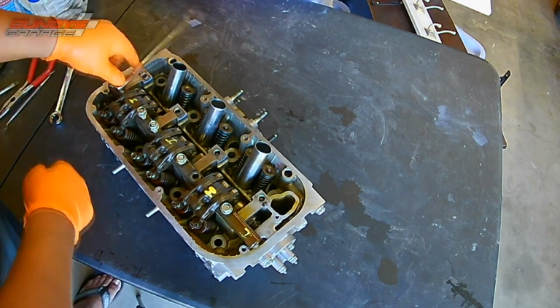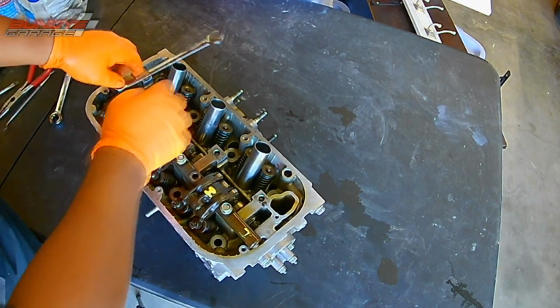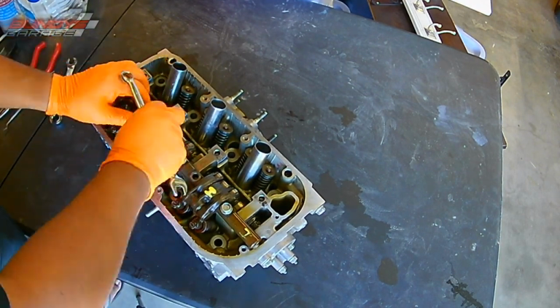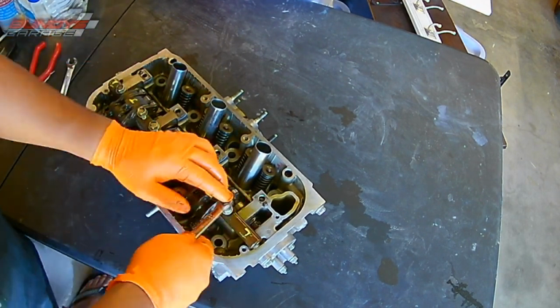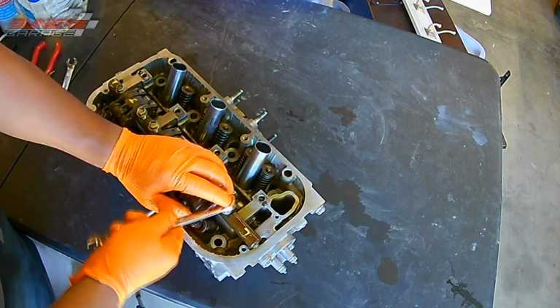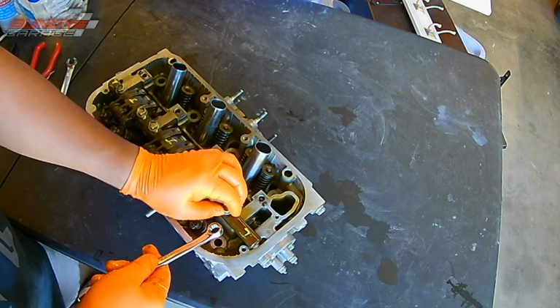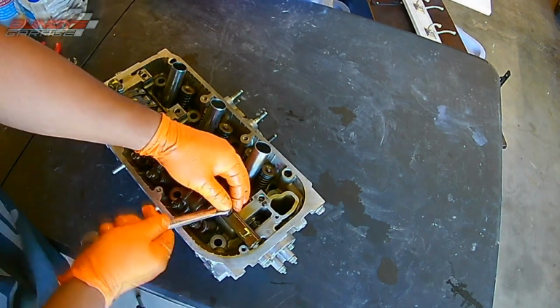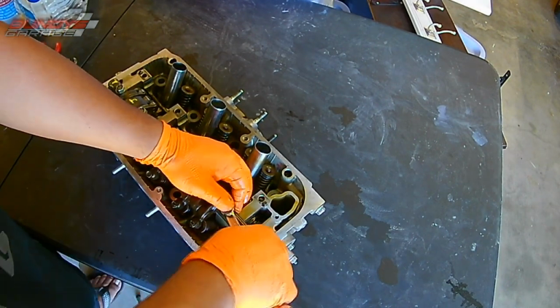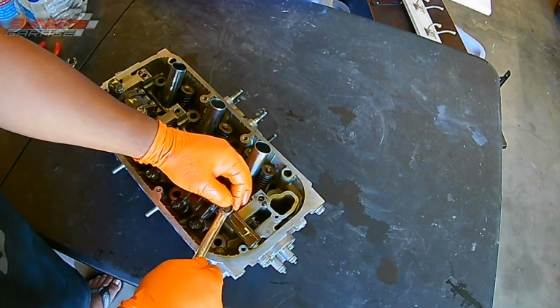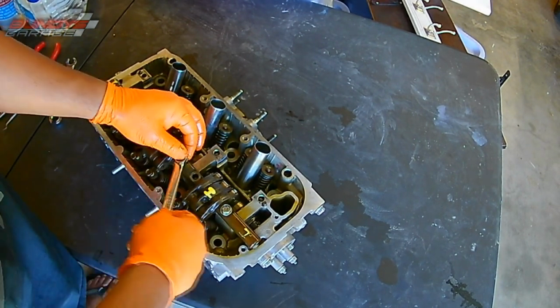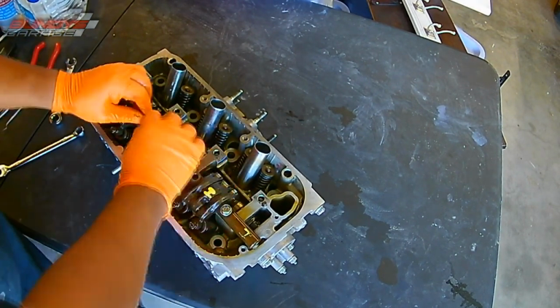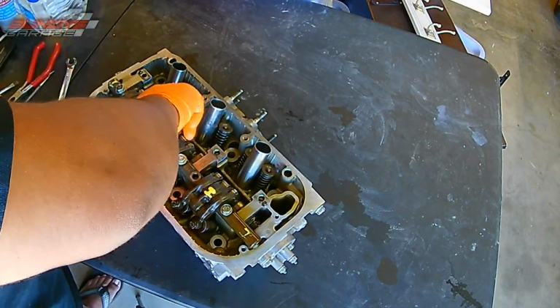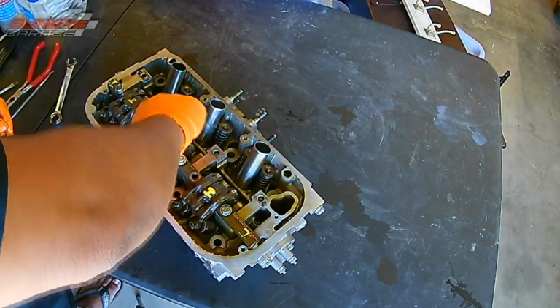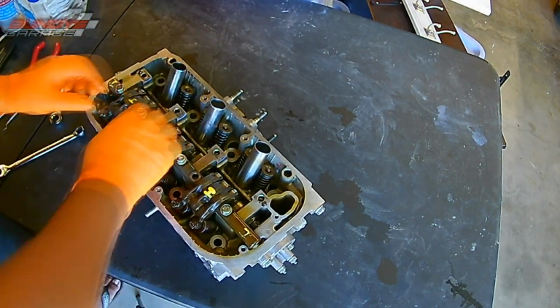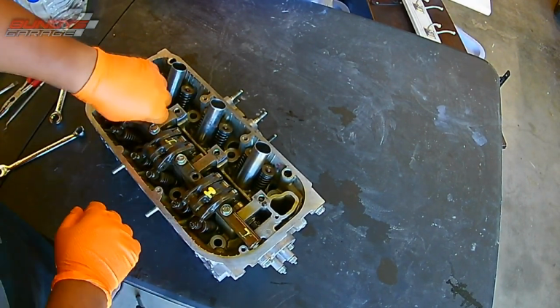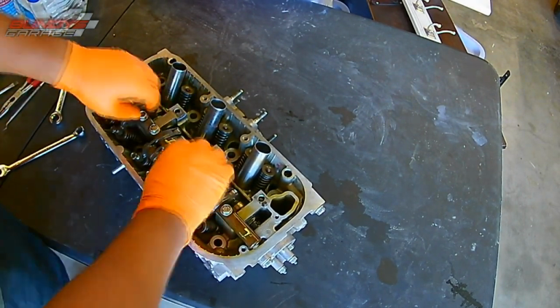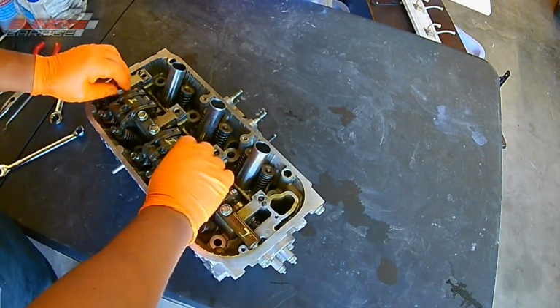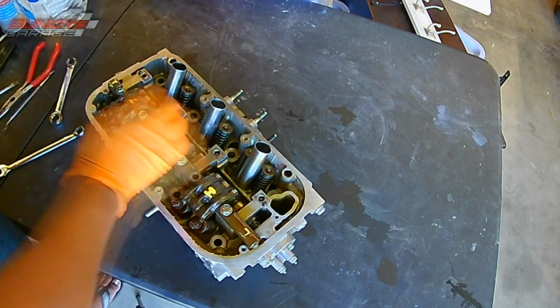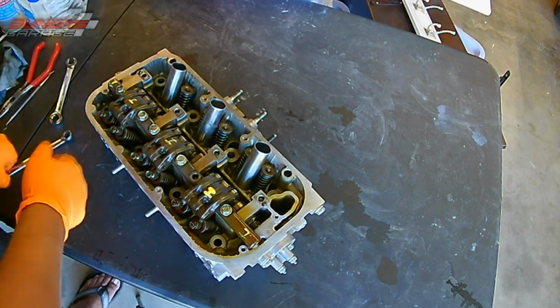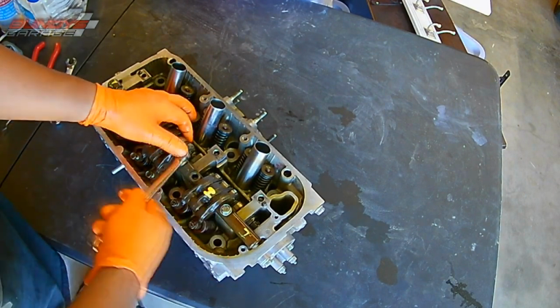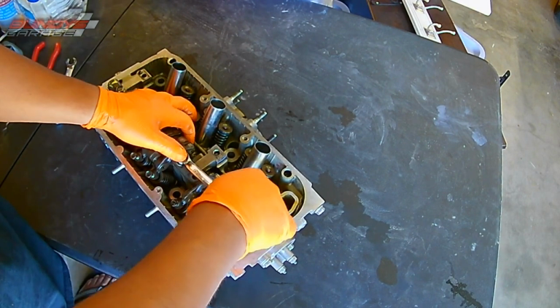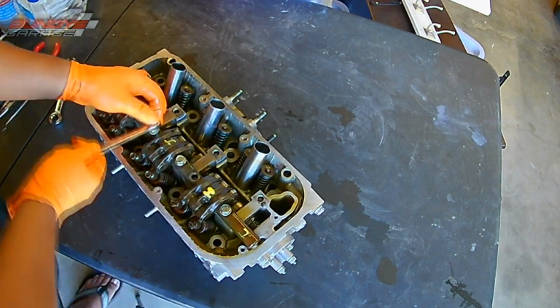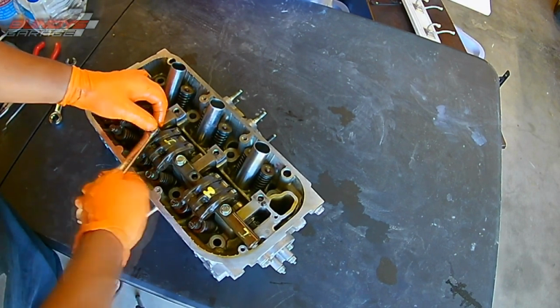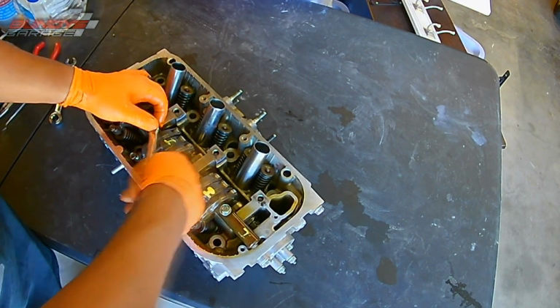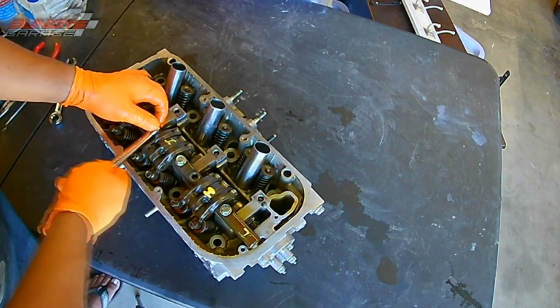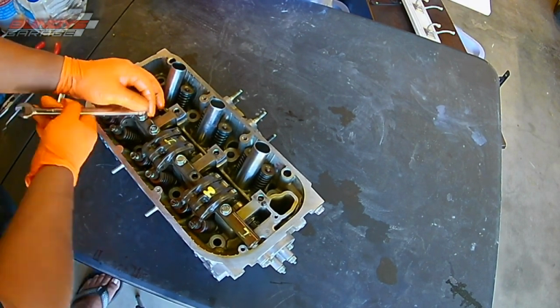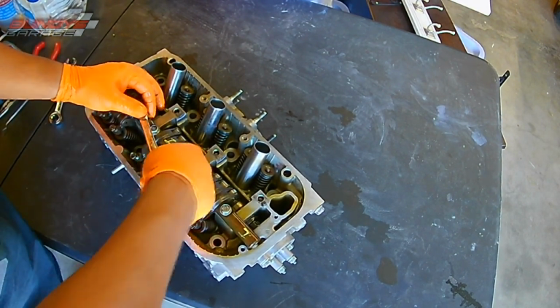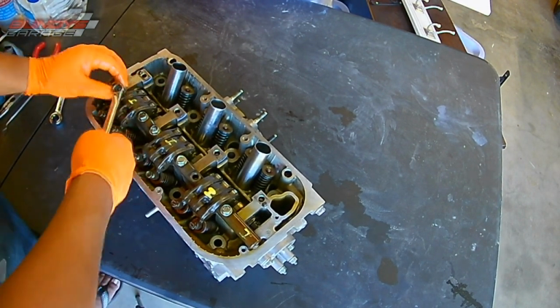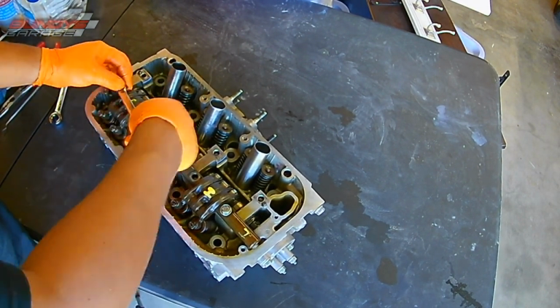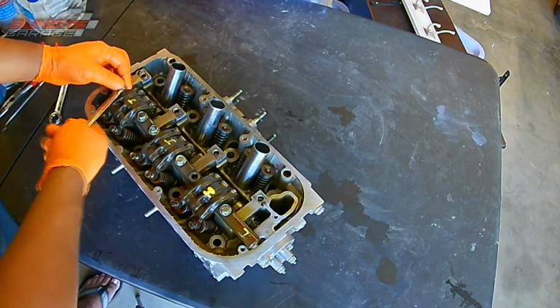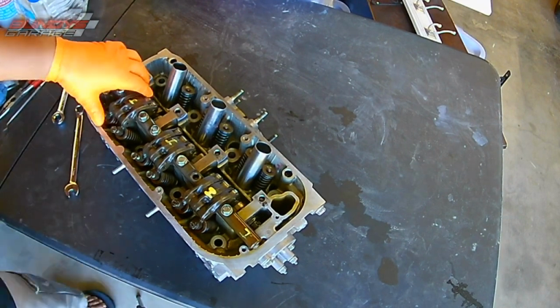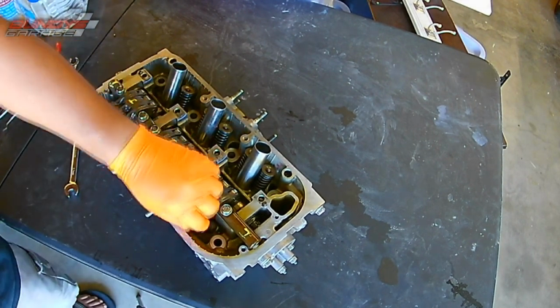So here I'm just speeding up the bolts that I'm putting in. I'll put the torque specs in the description below — I'll just tighten them down with my 12mm wrench.